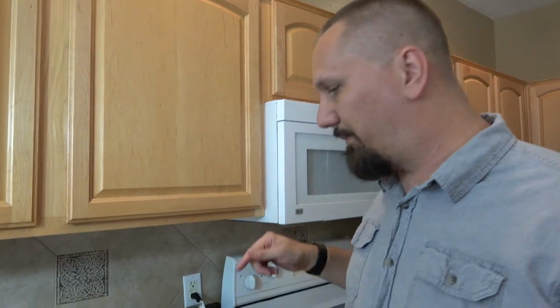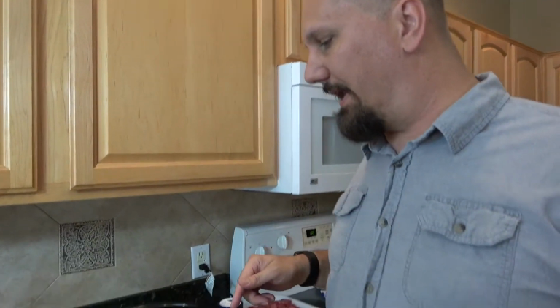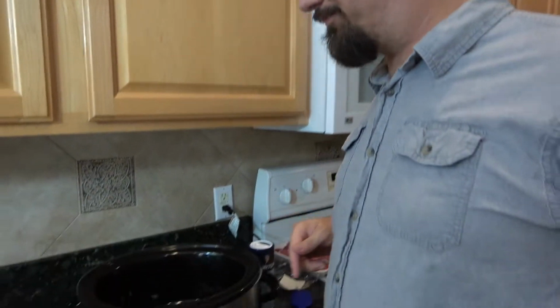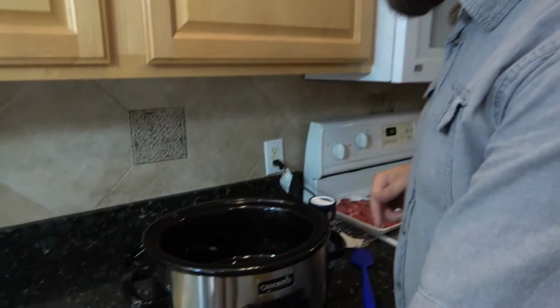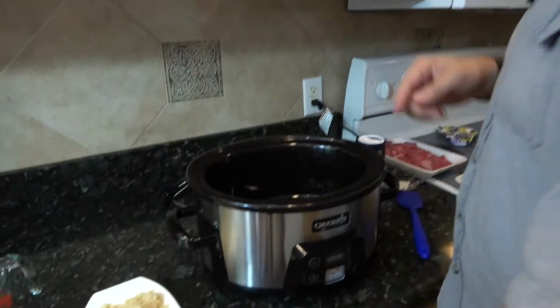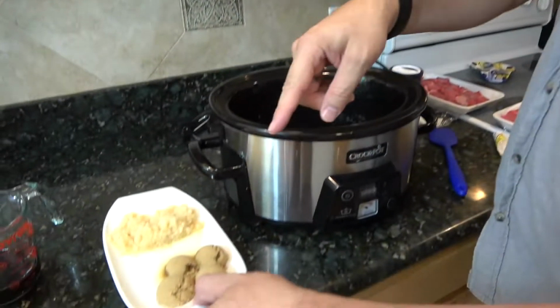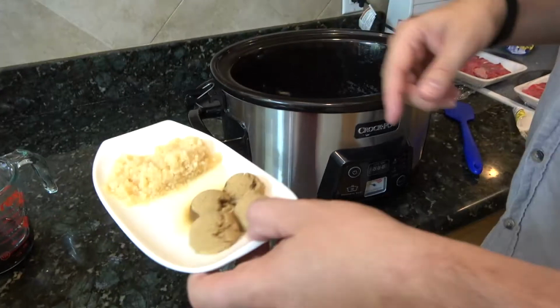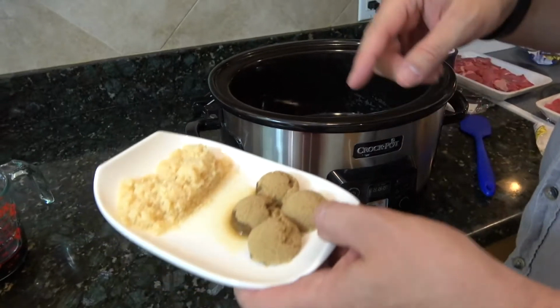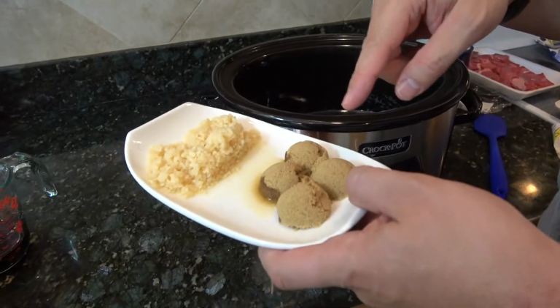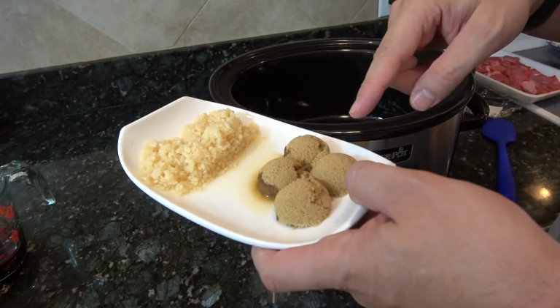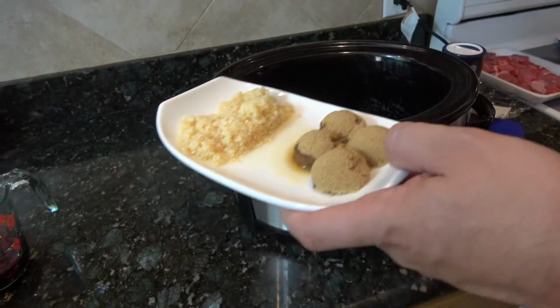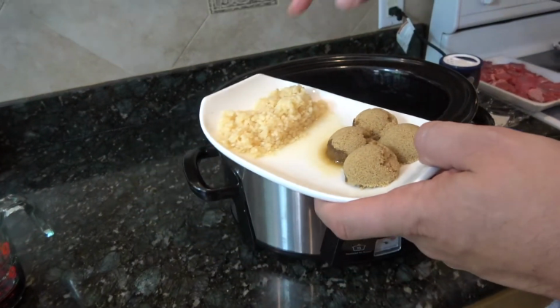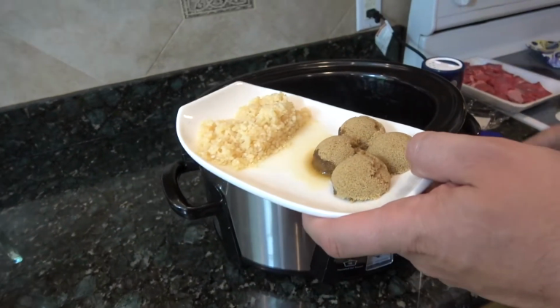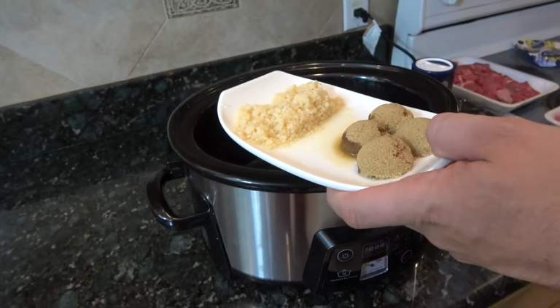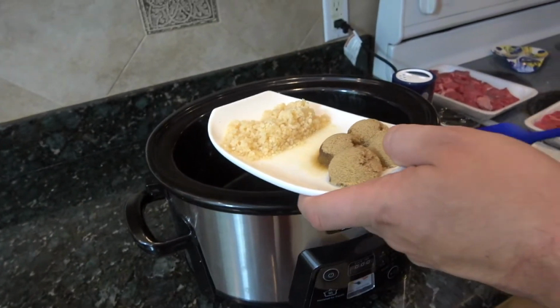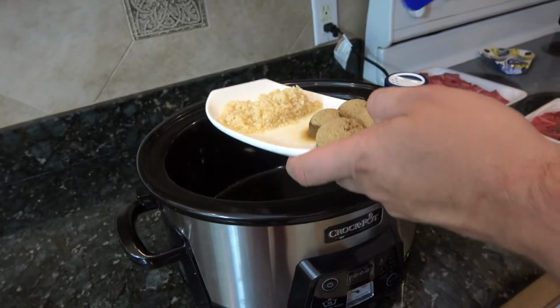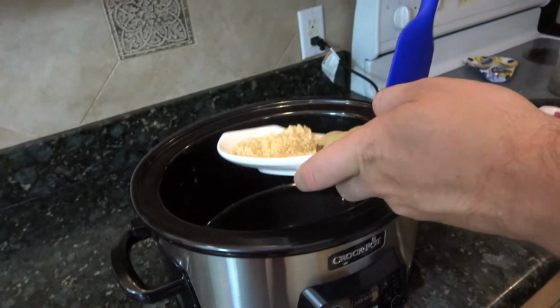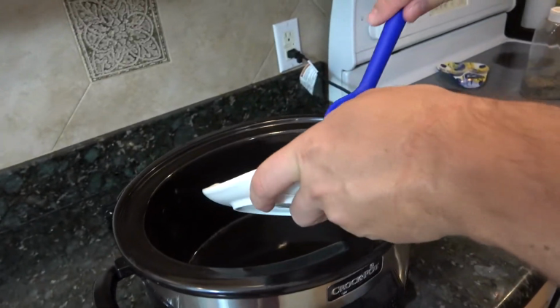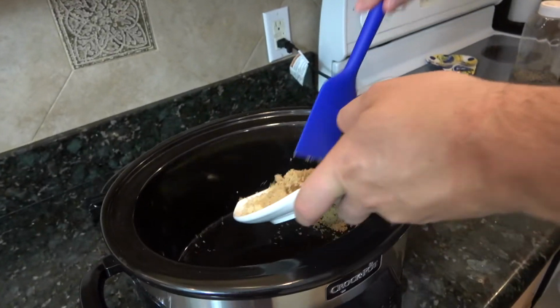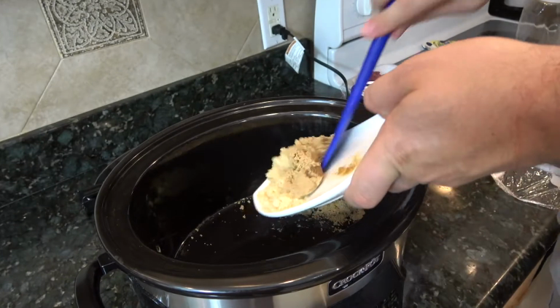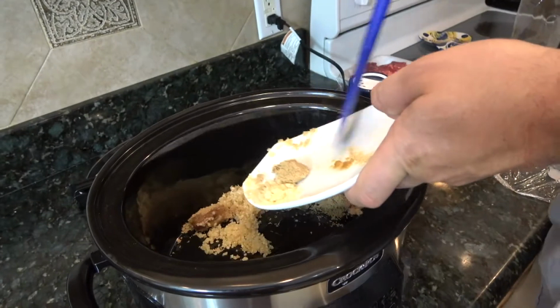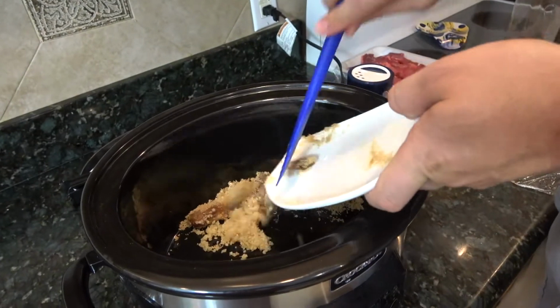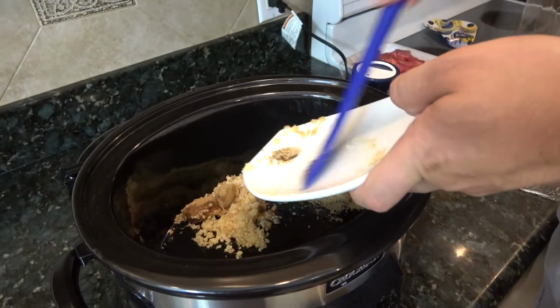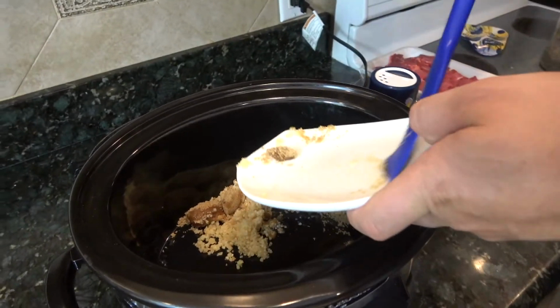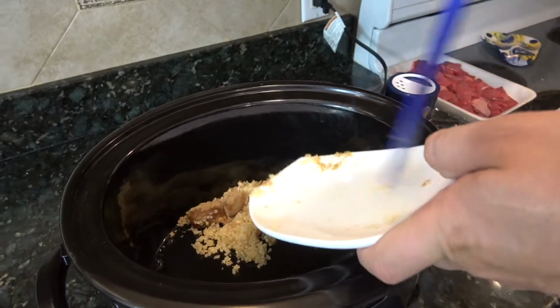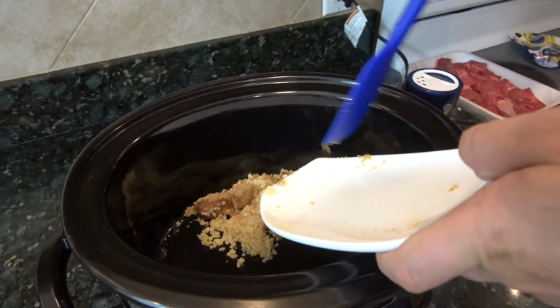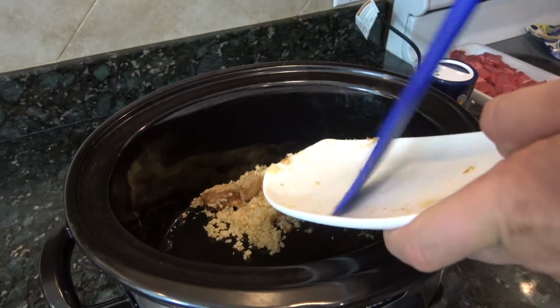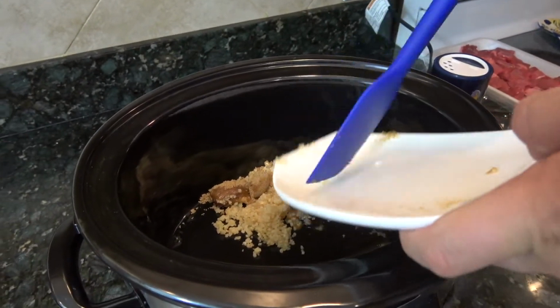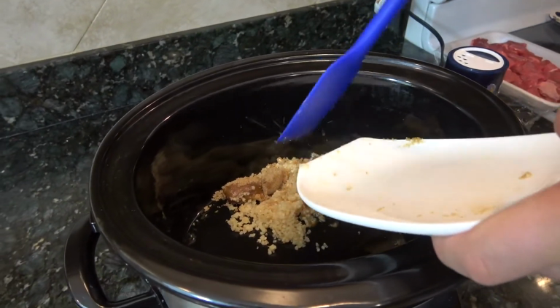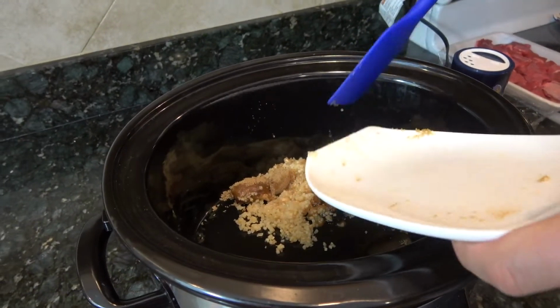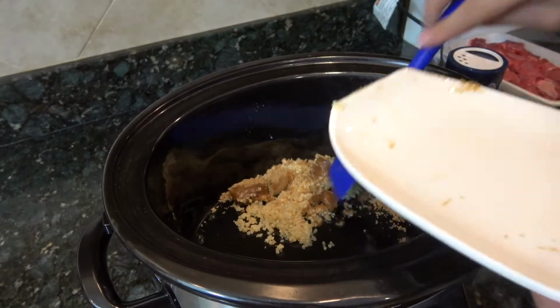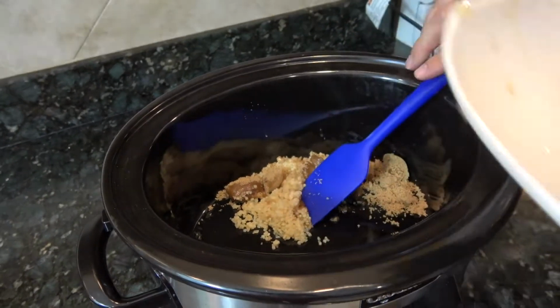Jumping right in, I got four tablespoons of dark brown sugar and four tablespoons of minced garlic right in. If you're wondering why they were on the same plate, that's because they're going to the same place, so they didn't have to be separated.